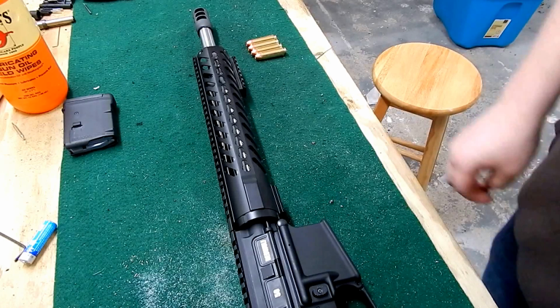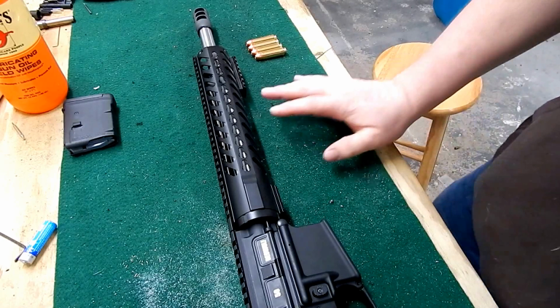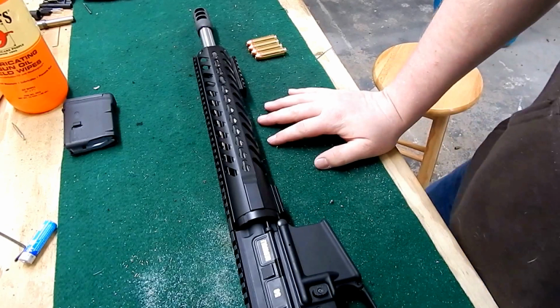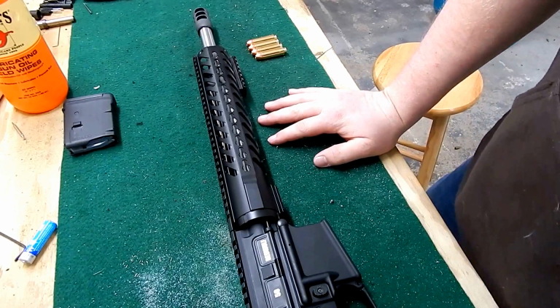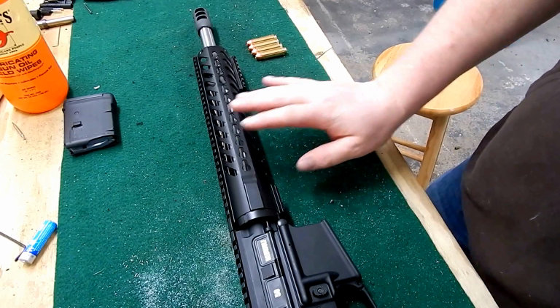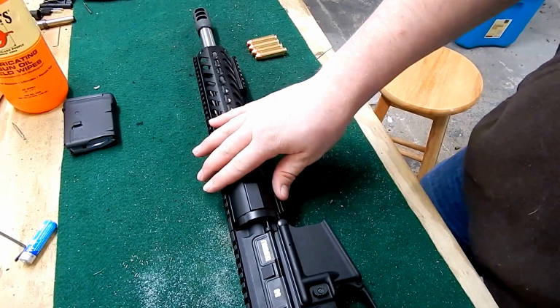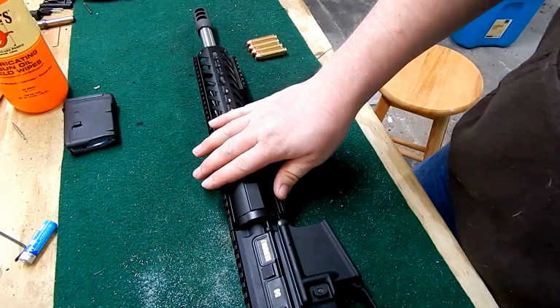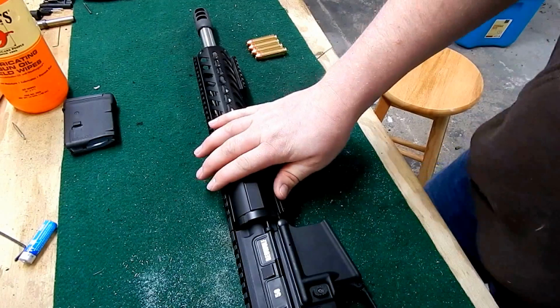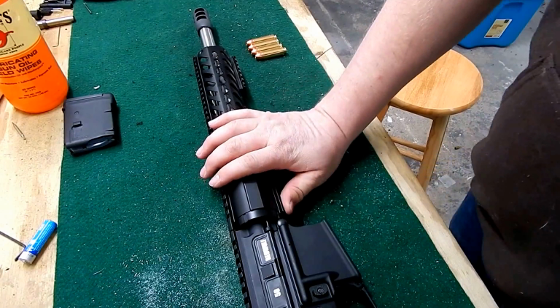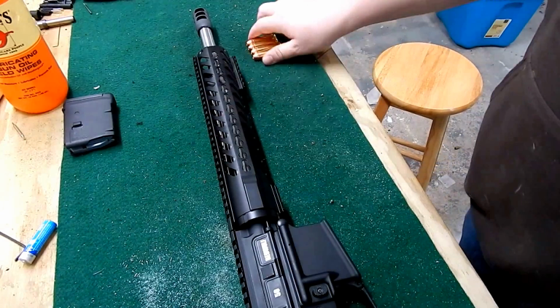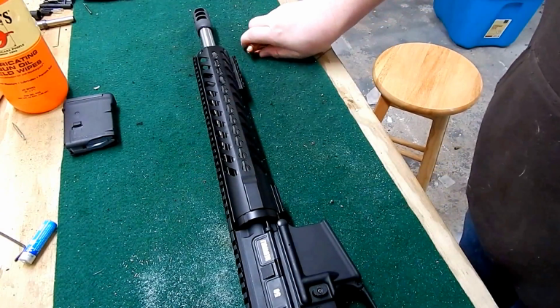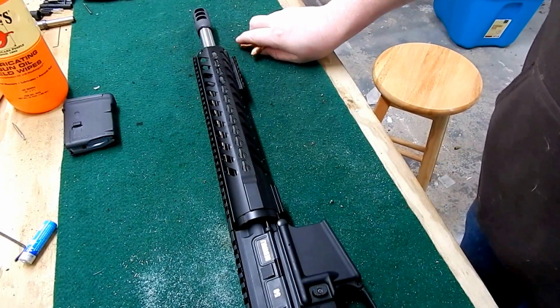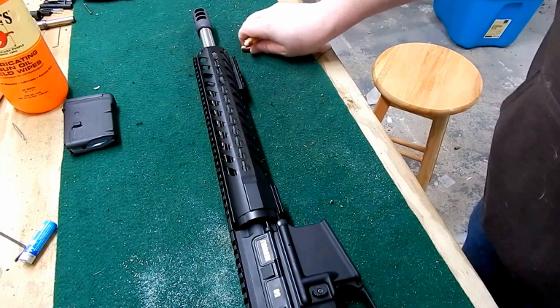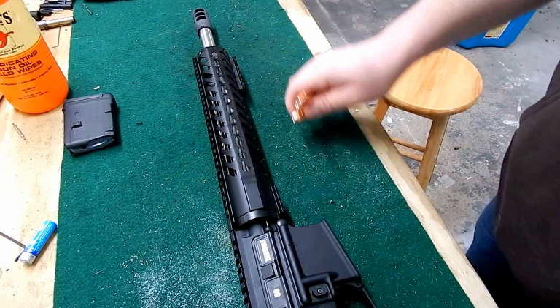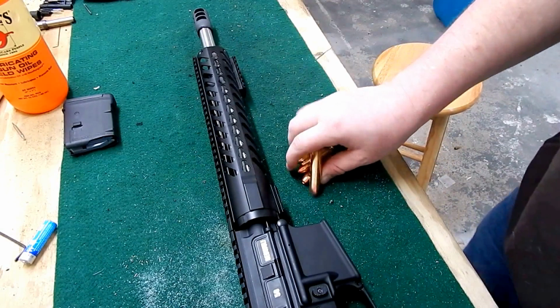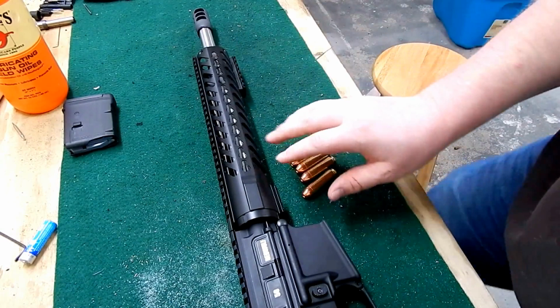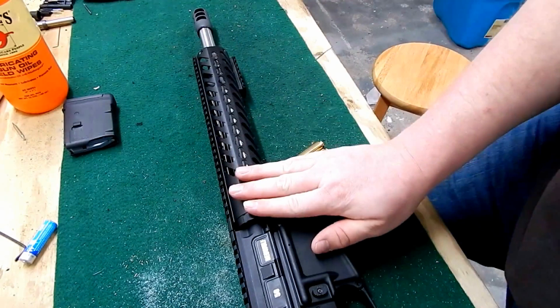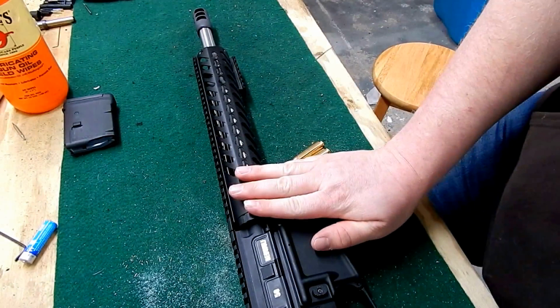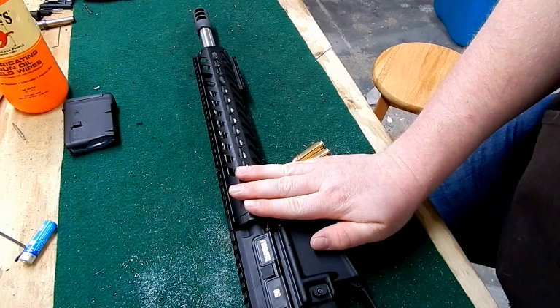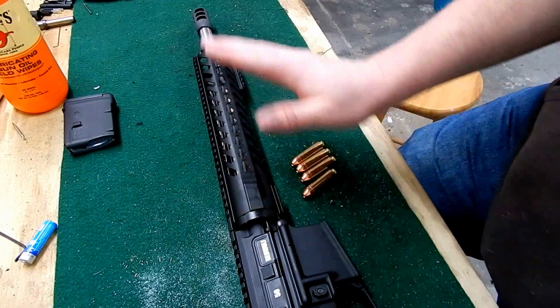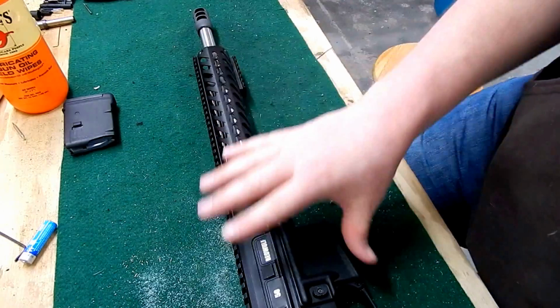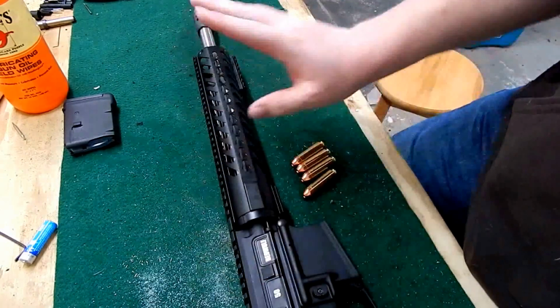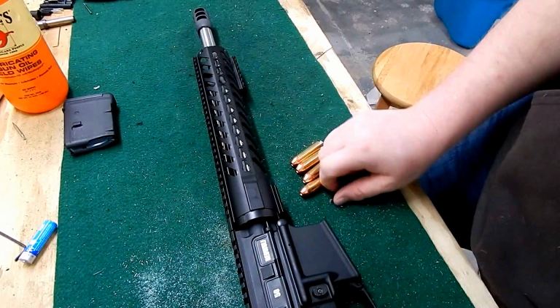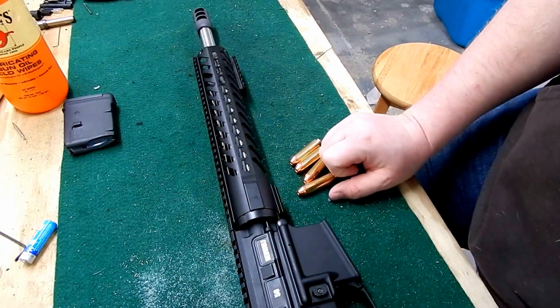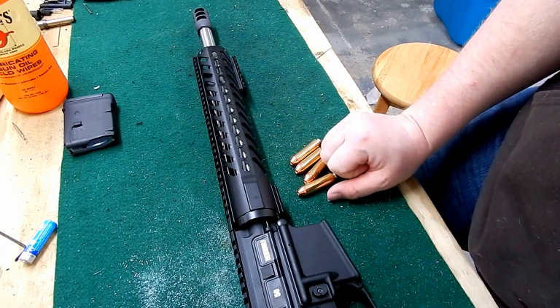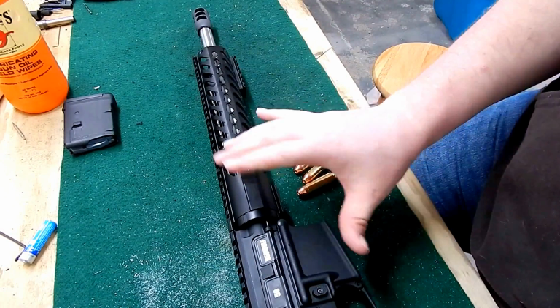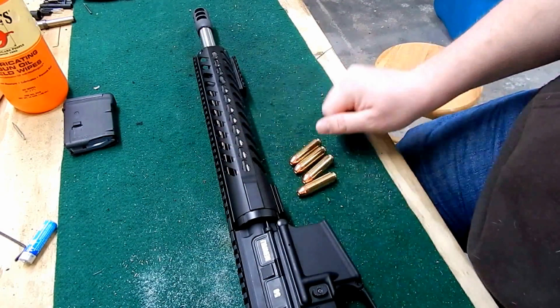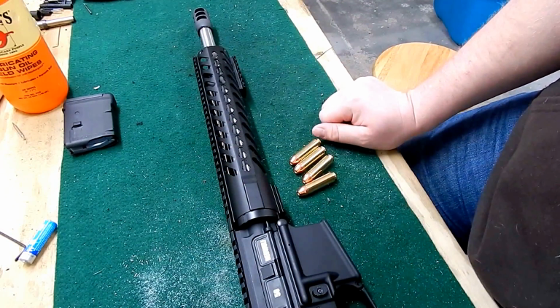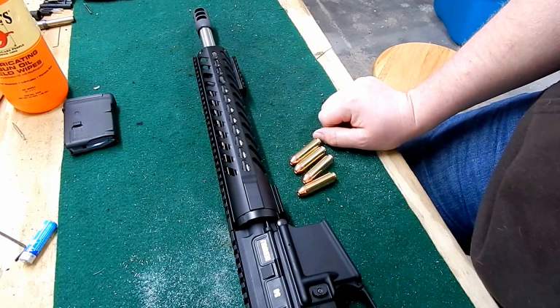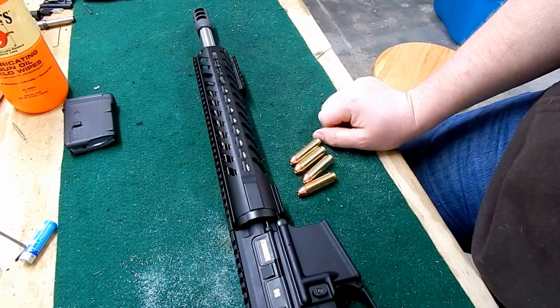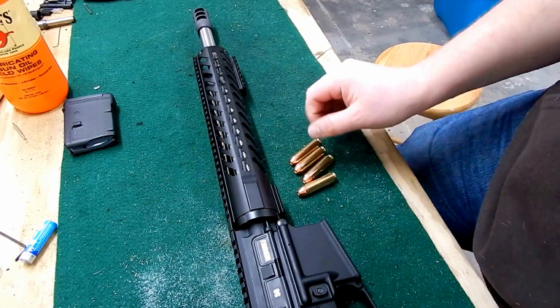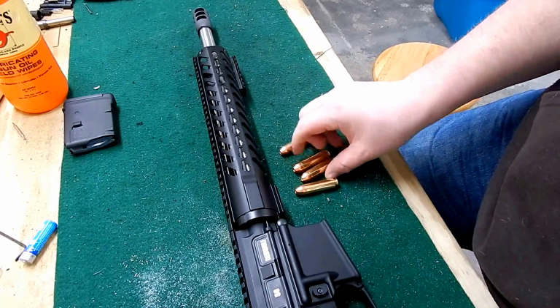This is the Shawashi Gunner back on the bench. As seen in the other video, I completed the 50 Beowulf build — got the upper, got it all together, and it should be all set to fire.